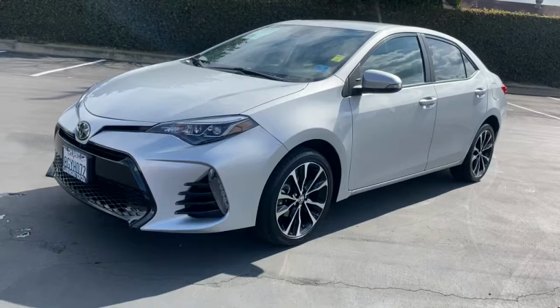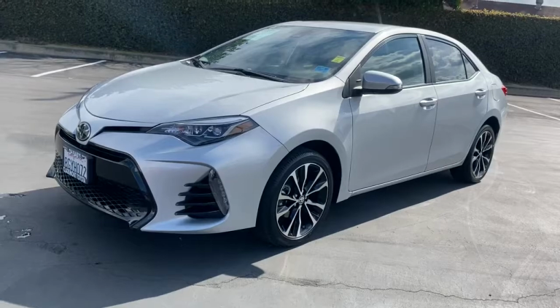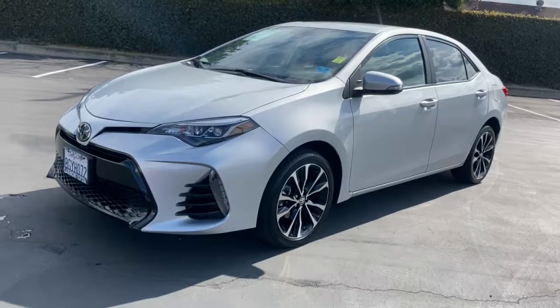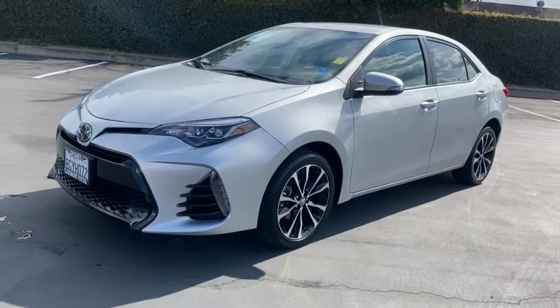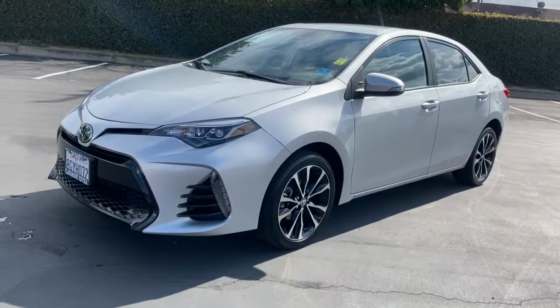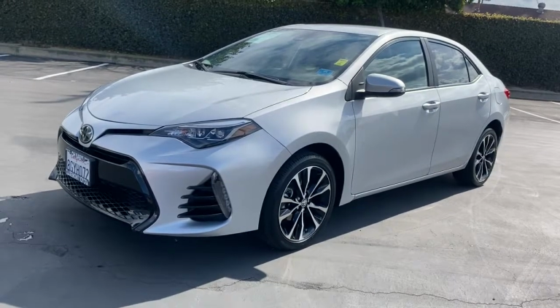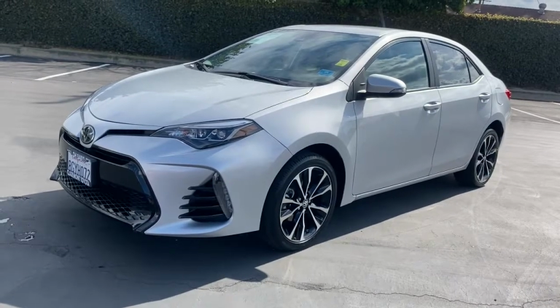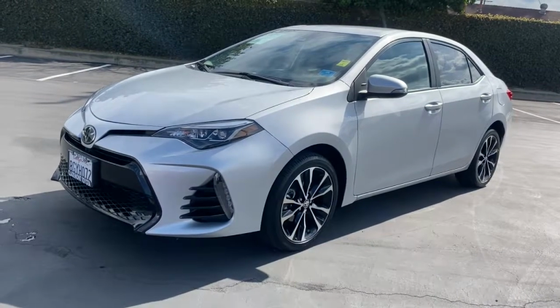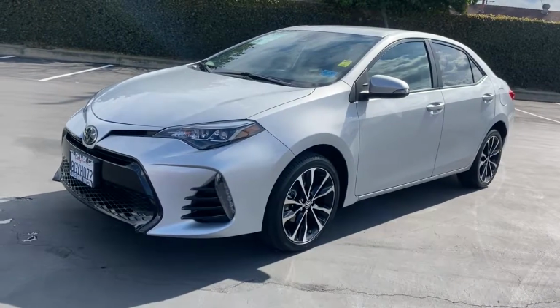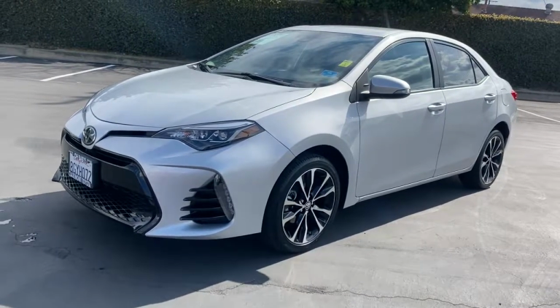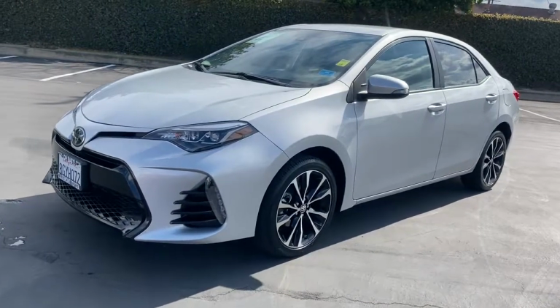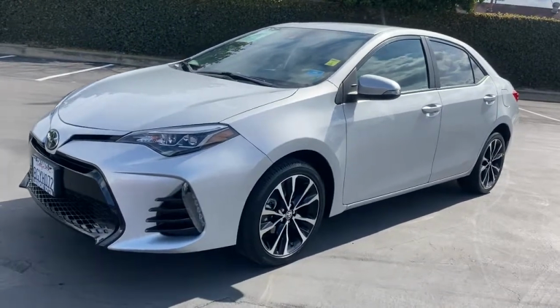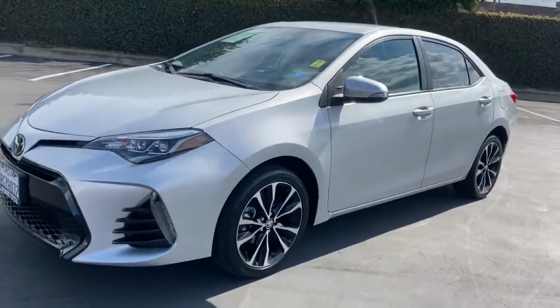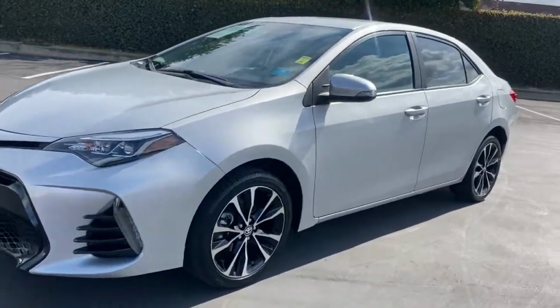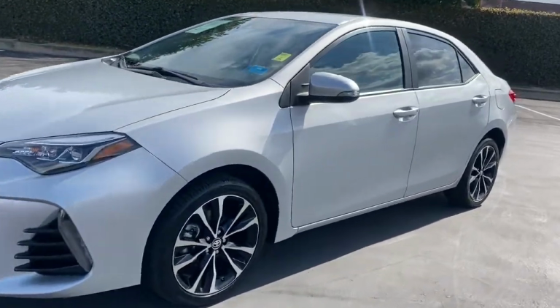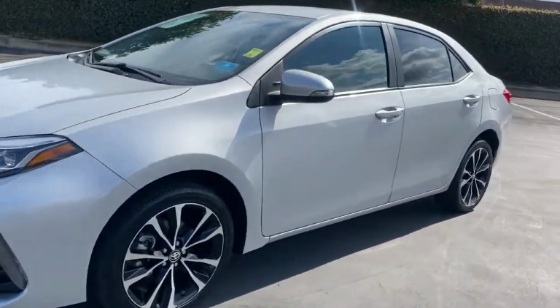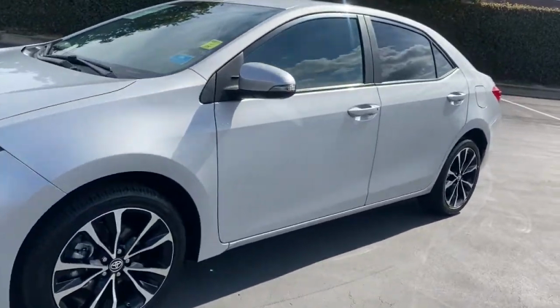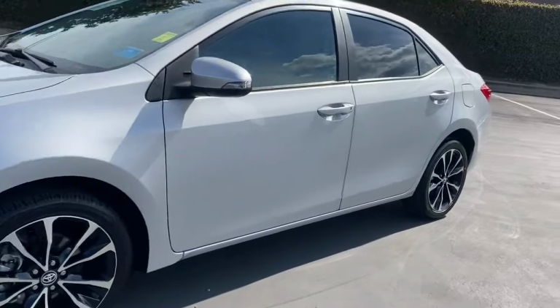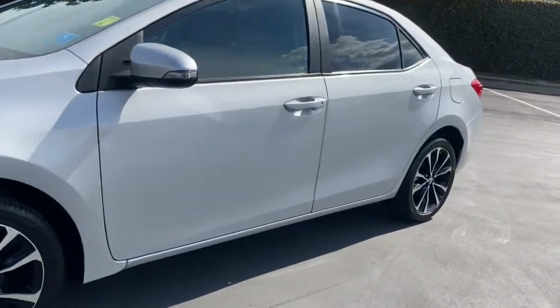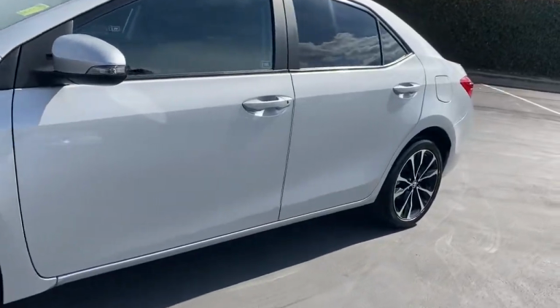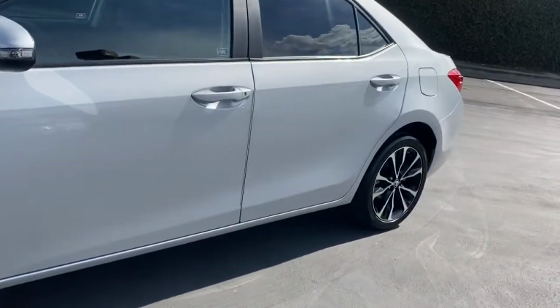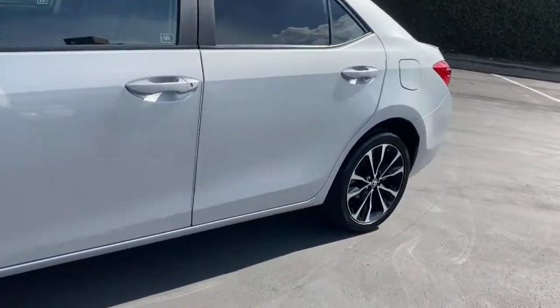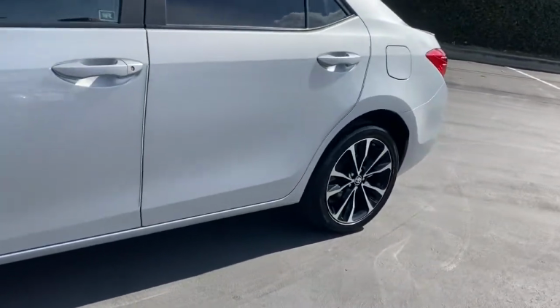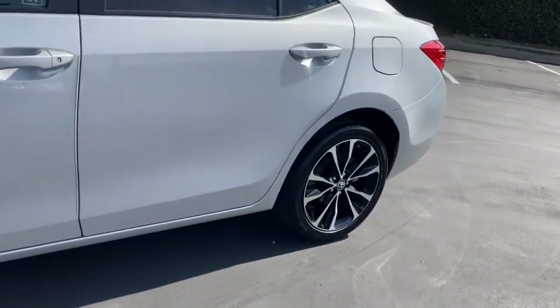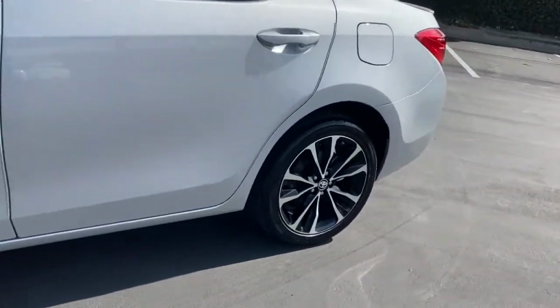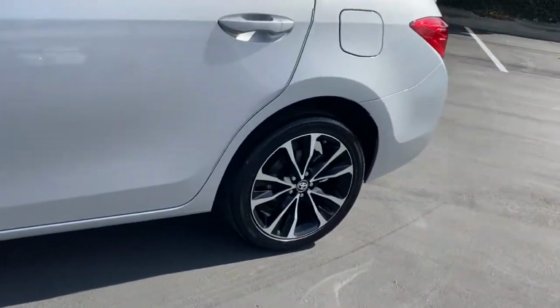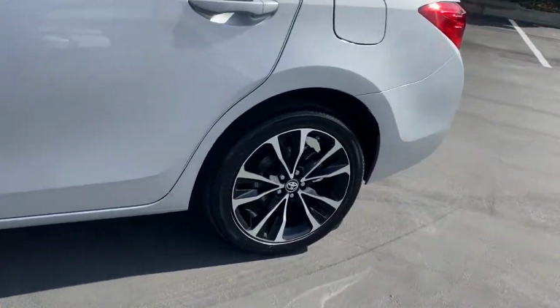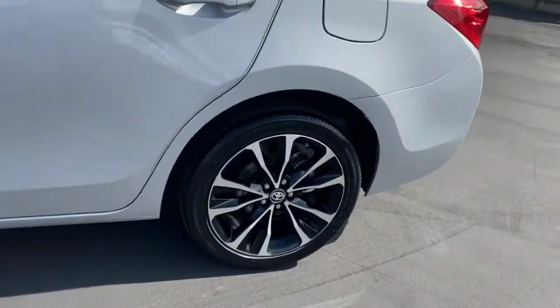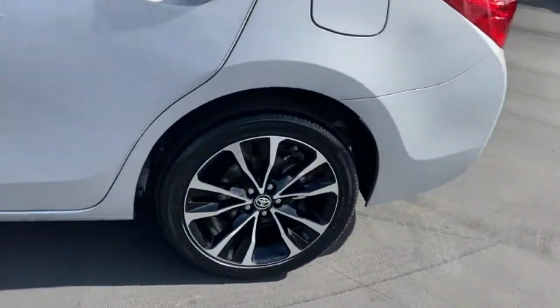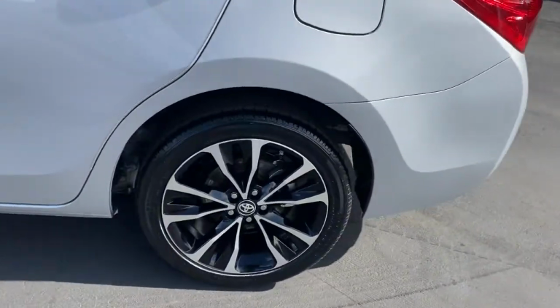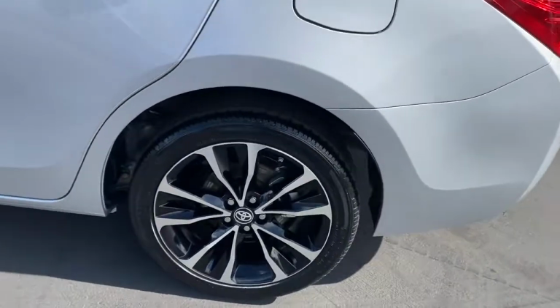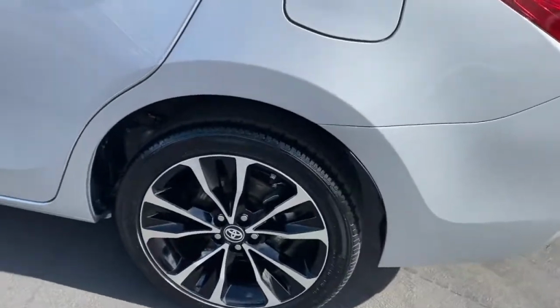You will love the features of this 2019 Toyota Corolla. With less than 30,000 miles on the odometer, this vehicle provides excellent value.